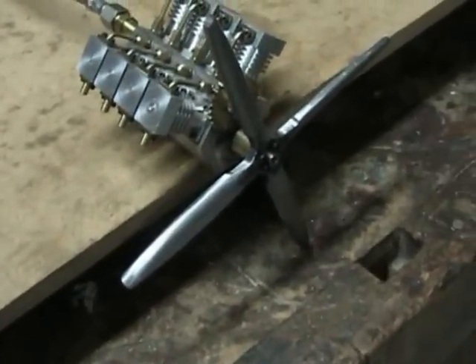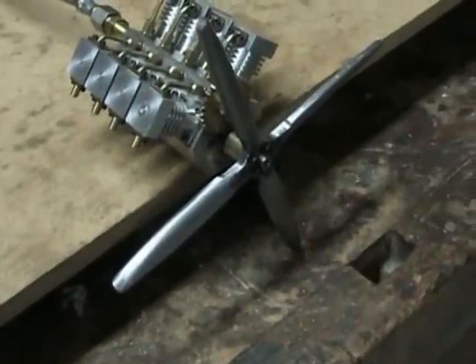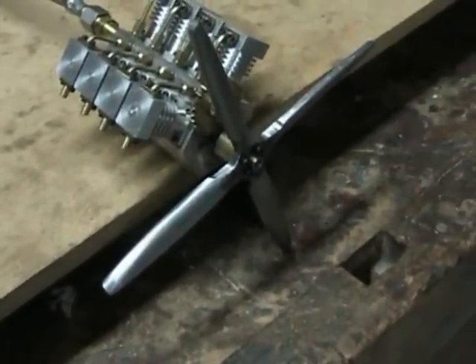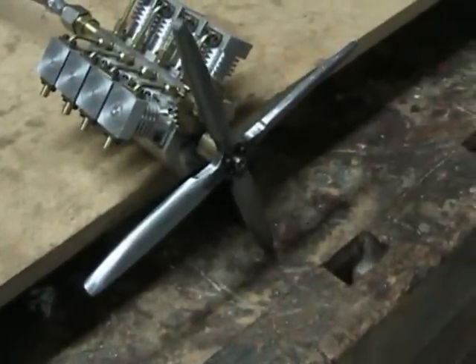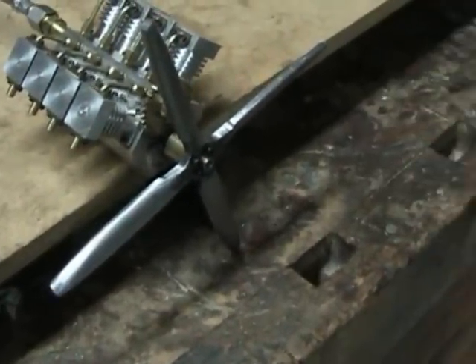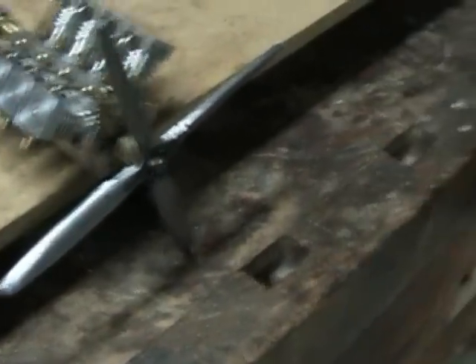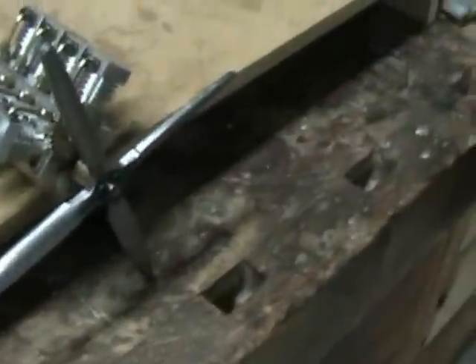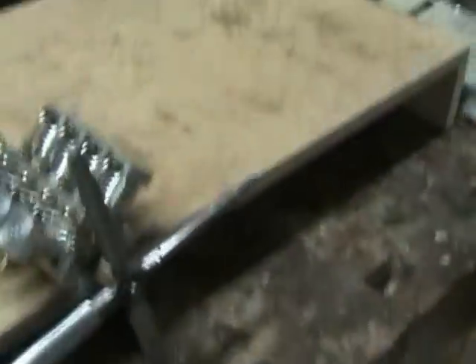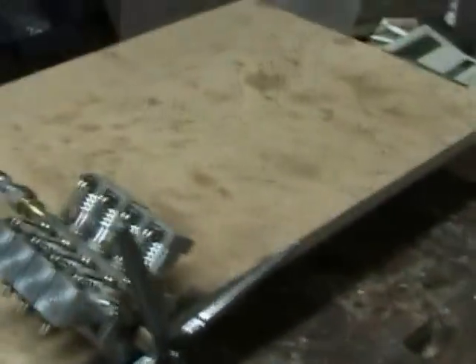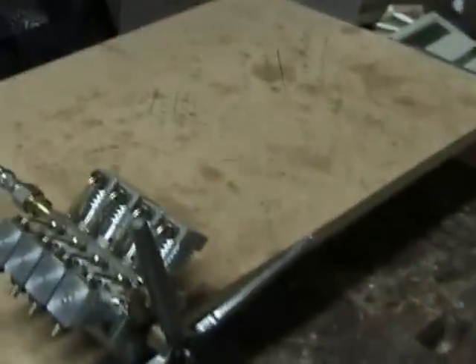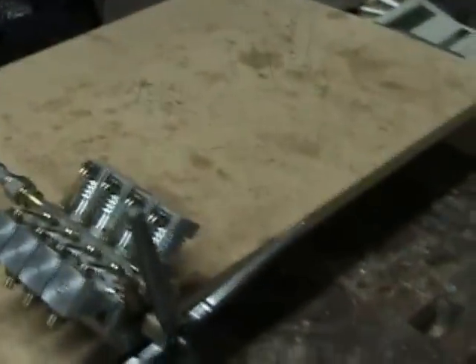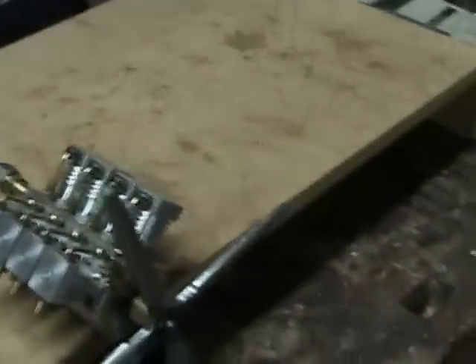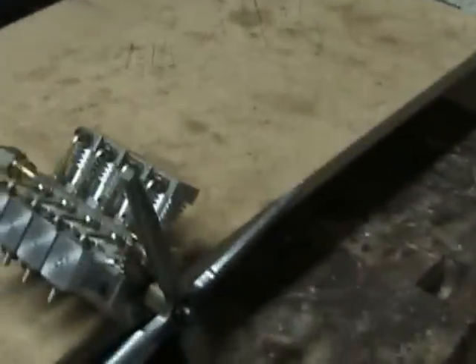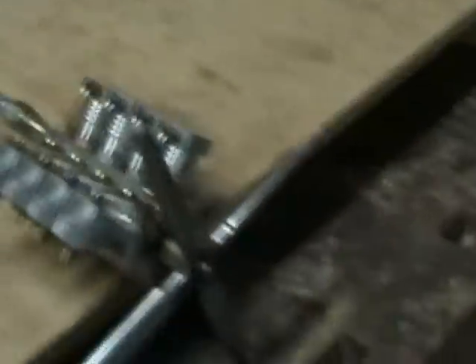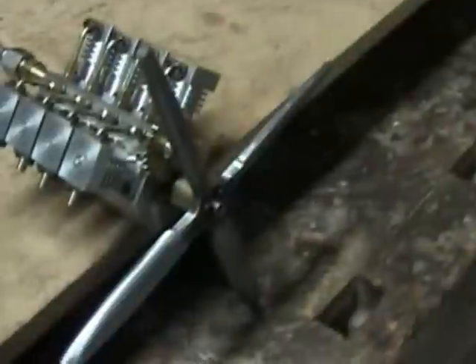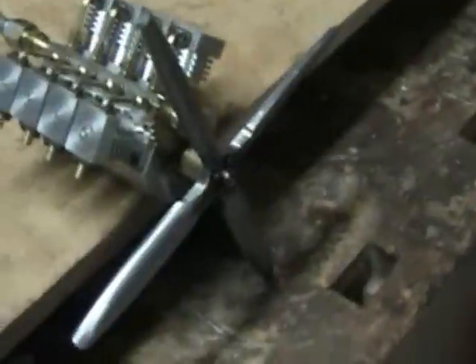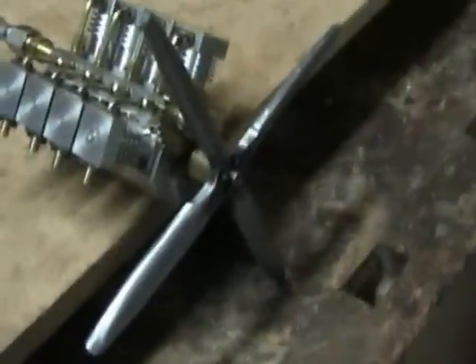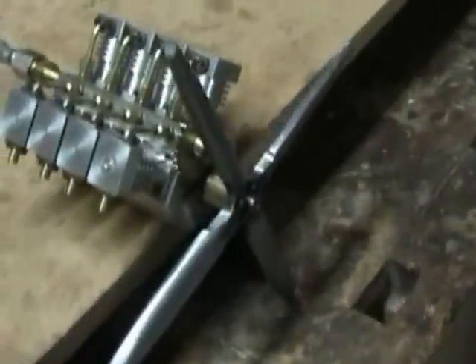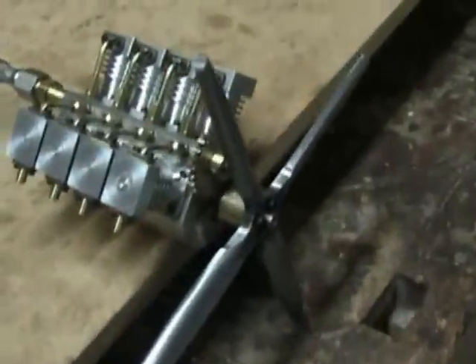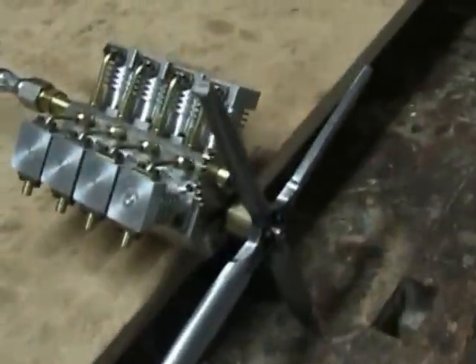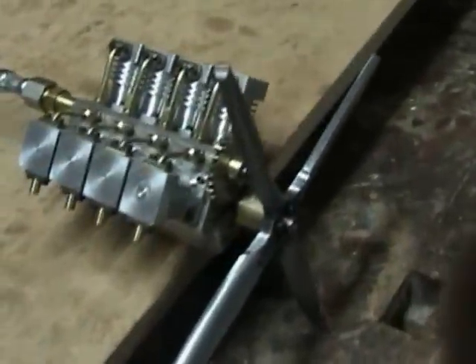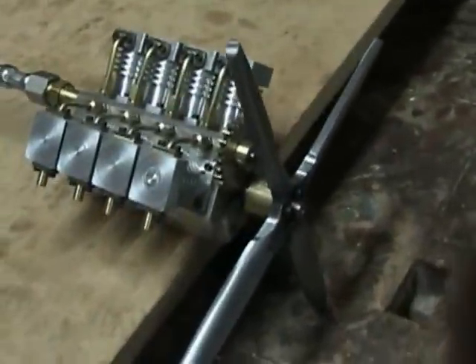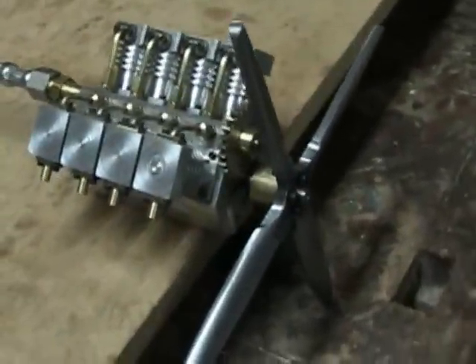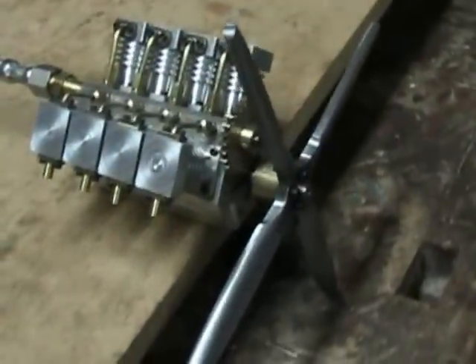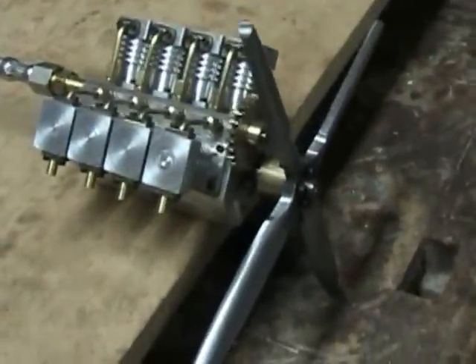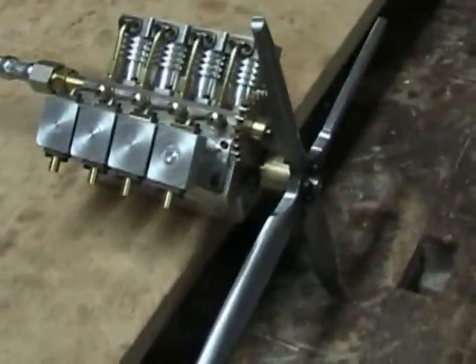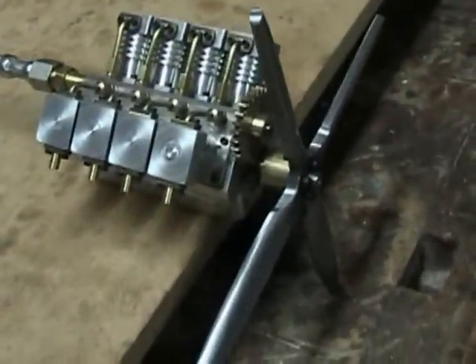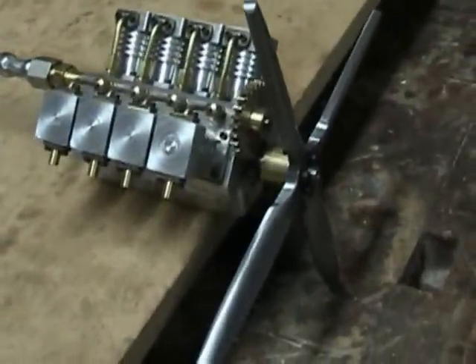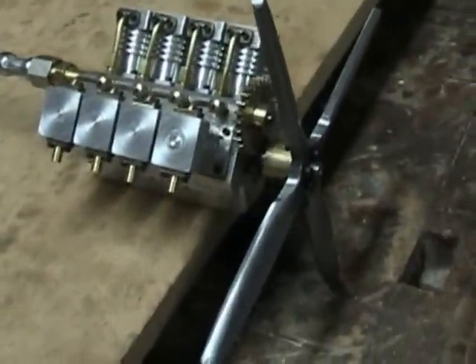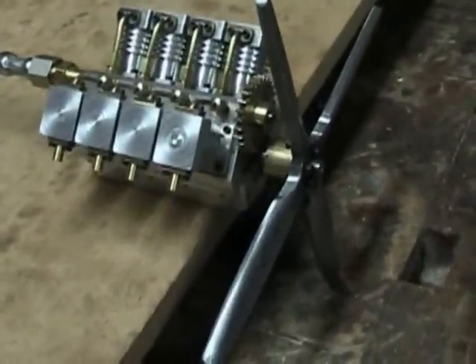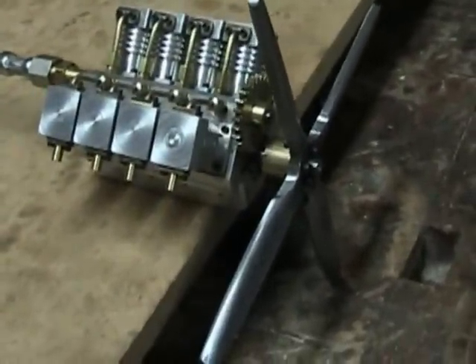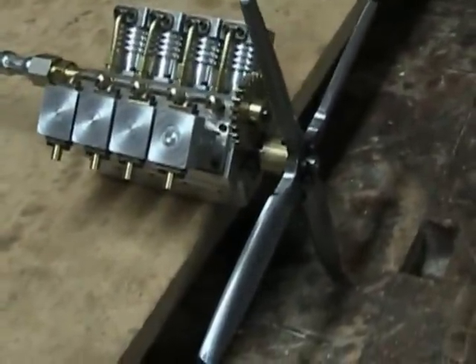And here's the final video for the day of the engine running with the 7-inch propeller on it.